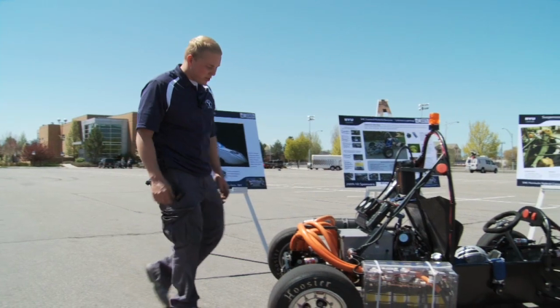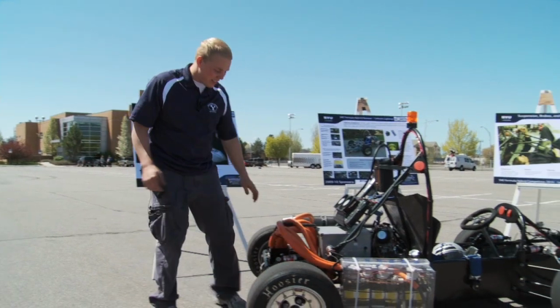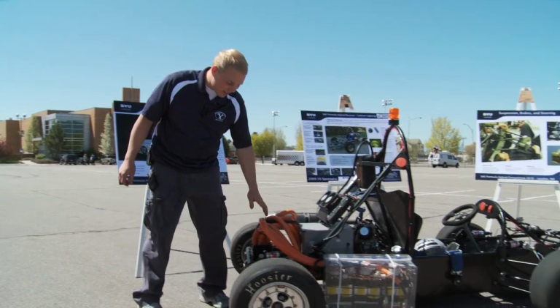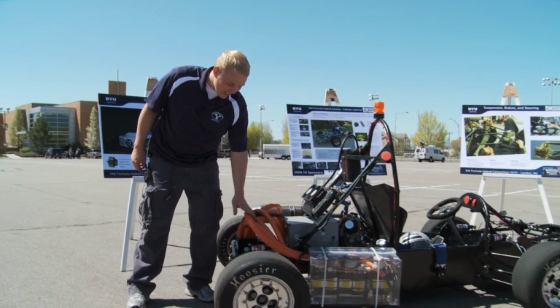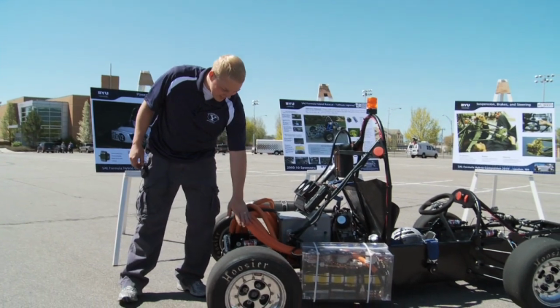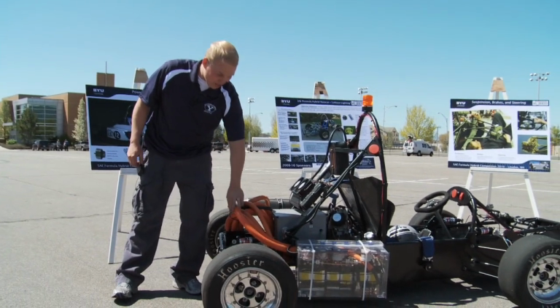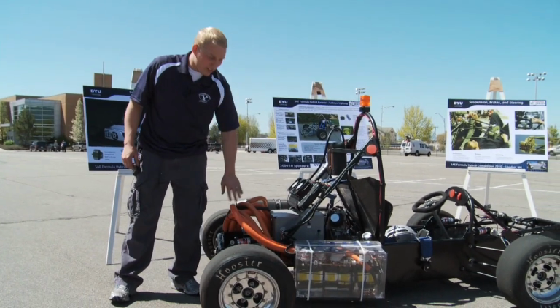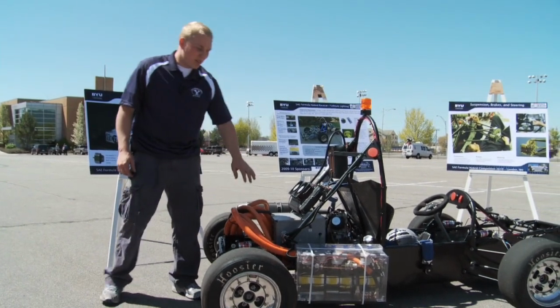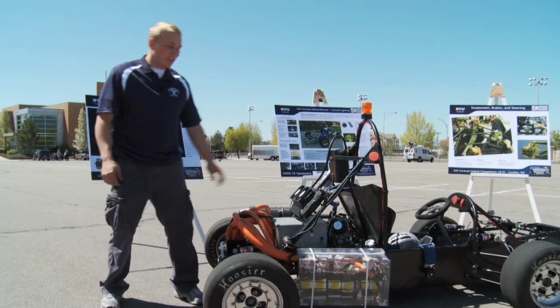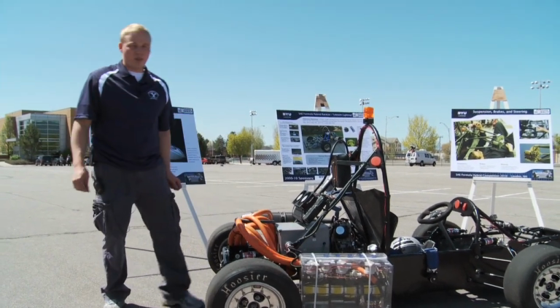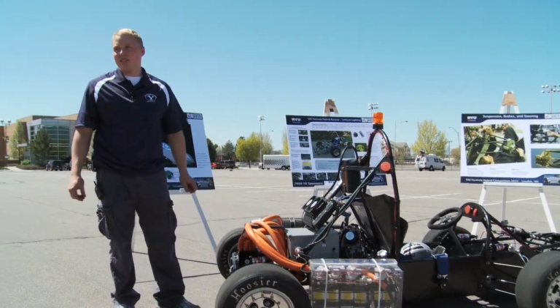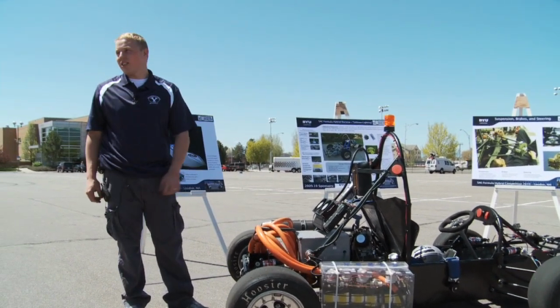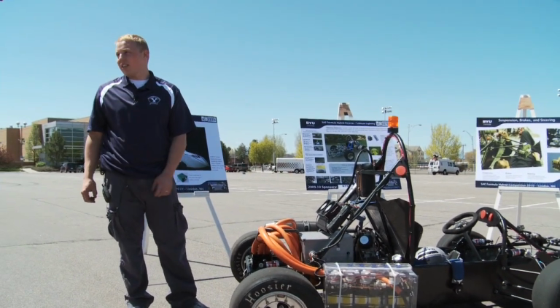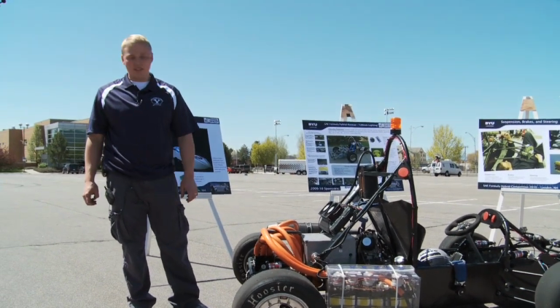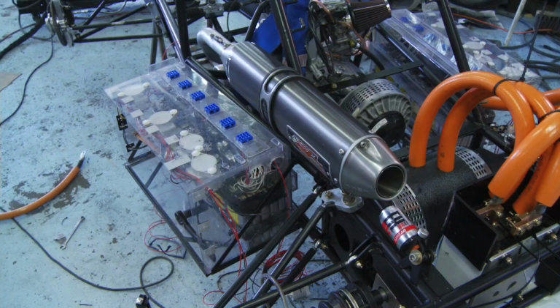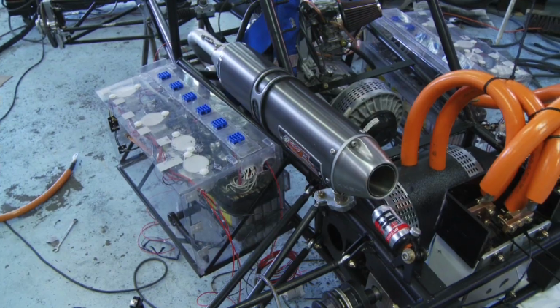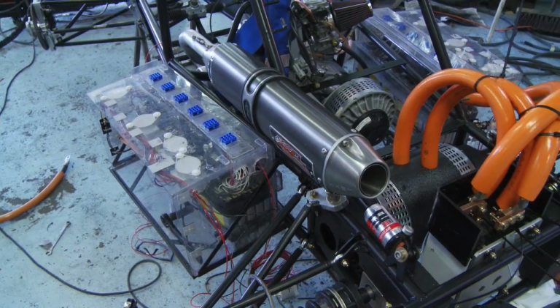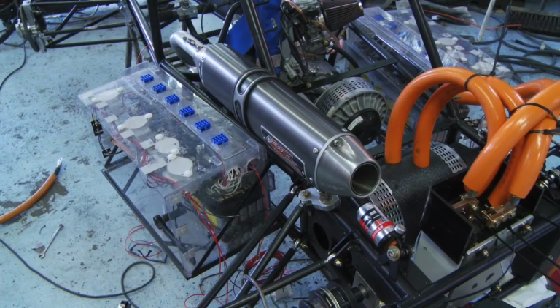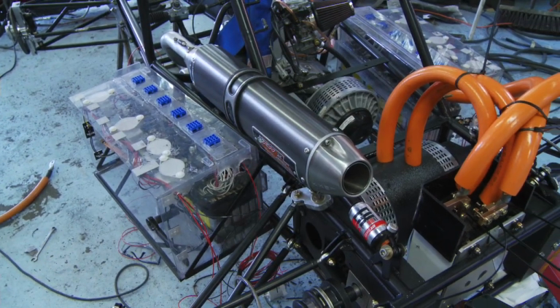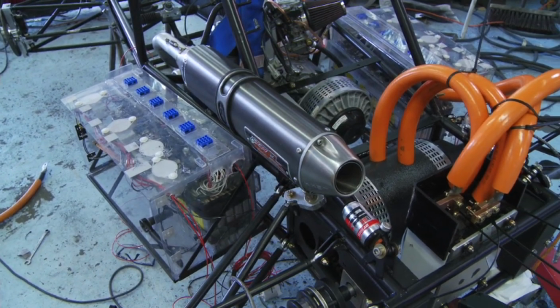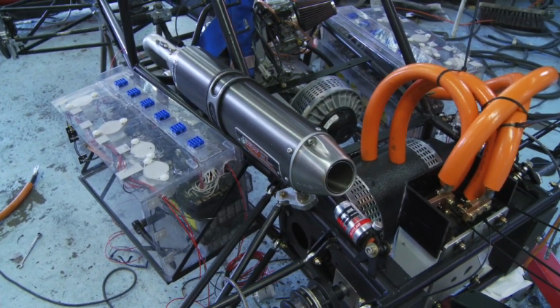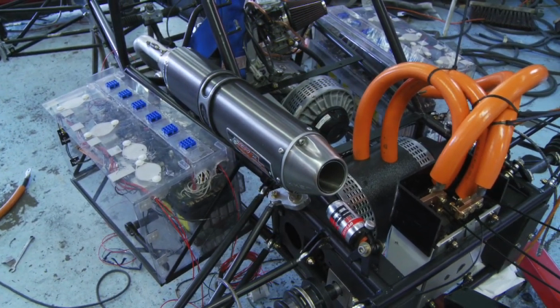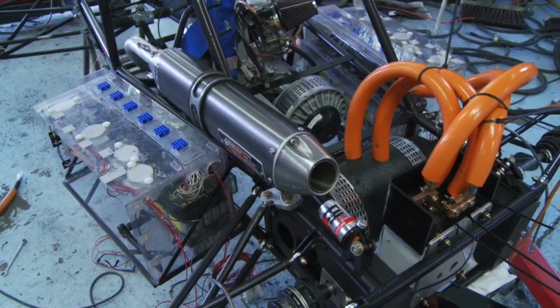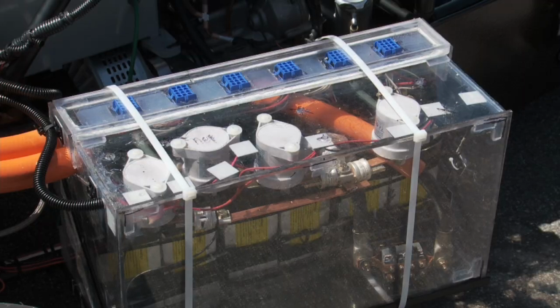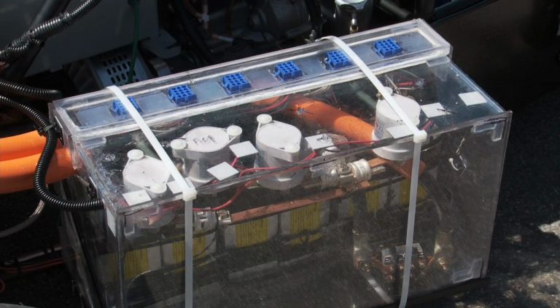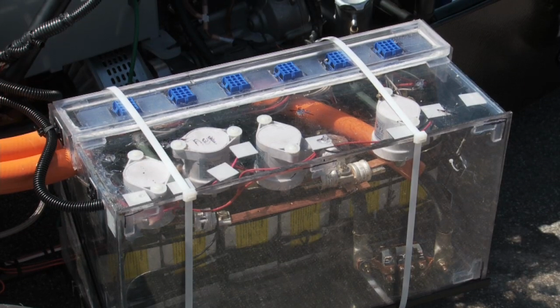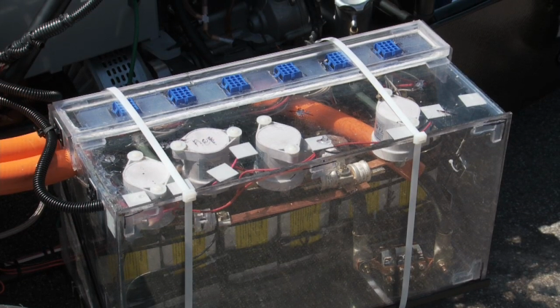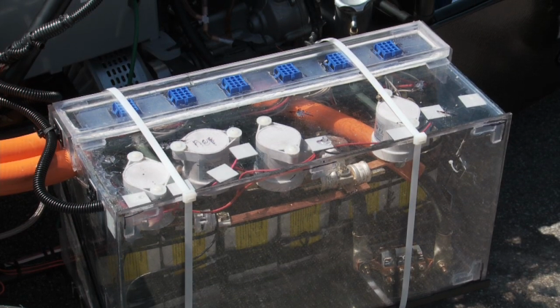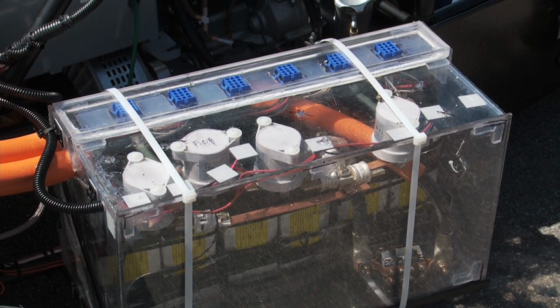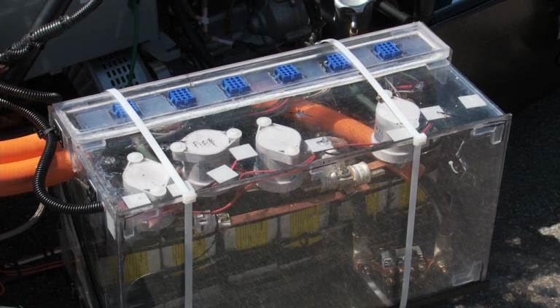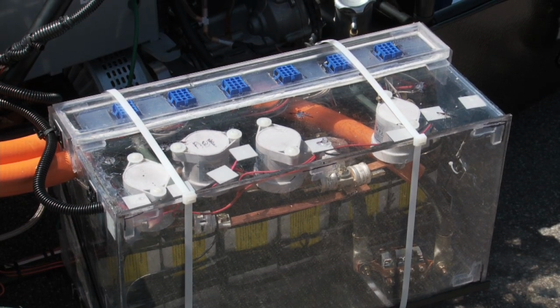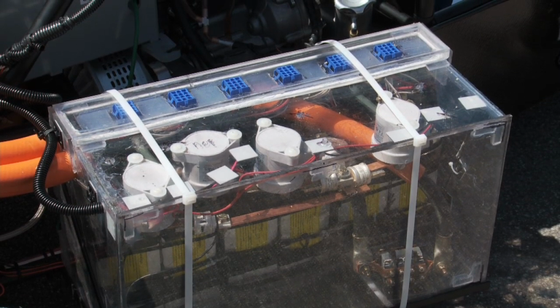What you see here is the conduit that covers the high voltage, high current lines. Each battery pack here runs off of 84 volts — that's the lifeblood of our vehicle.